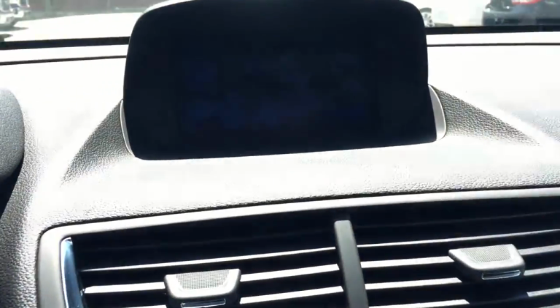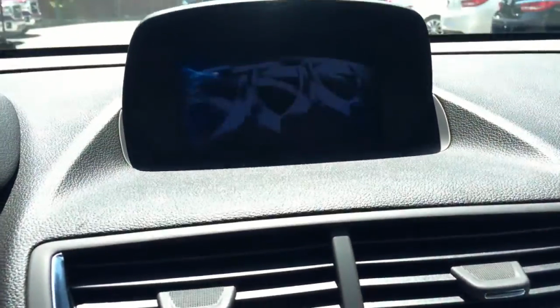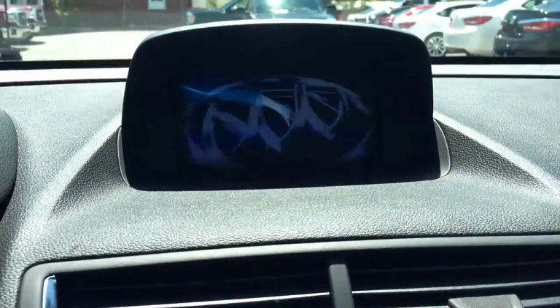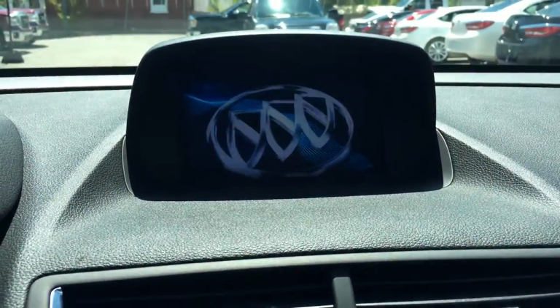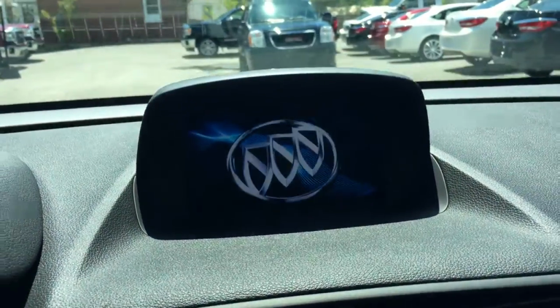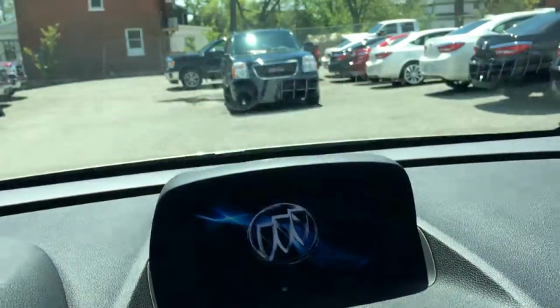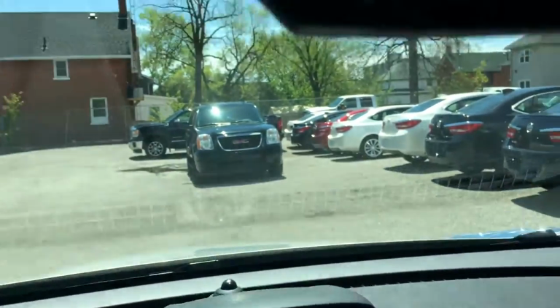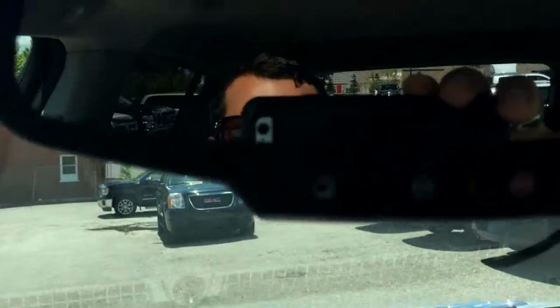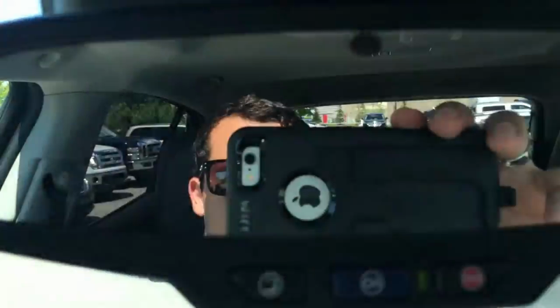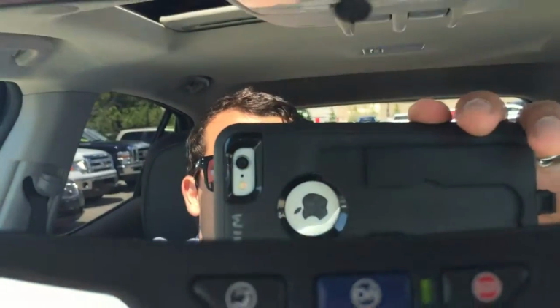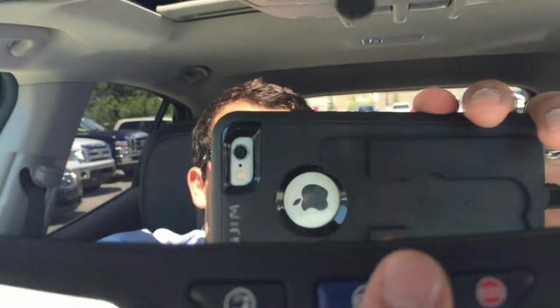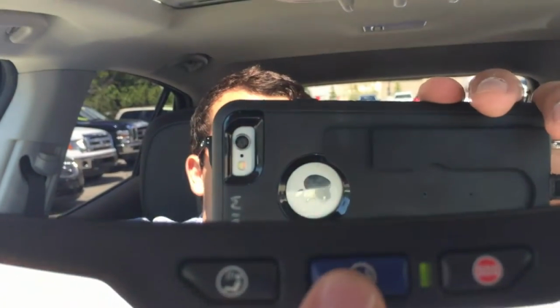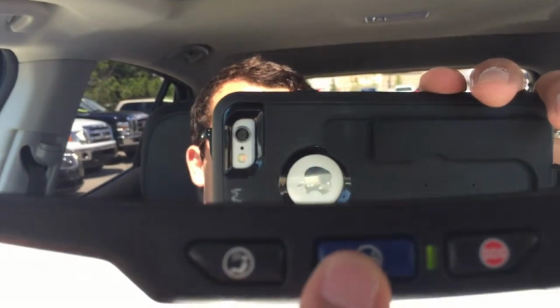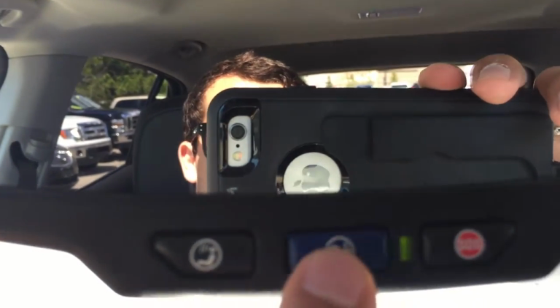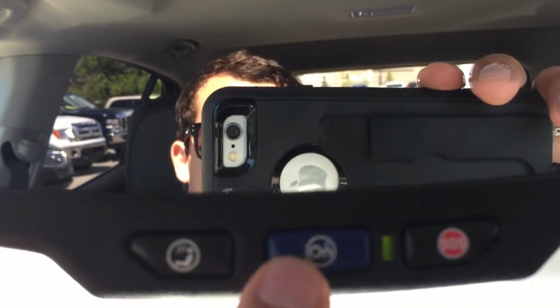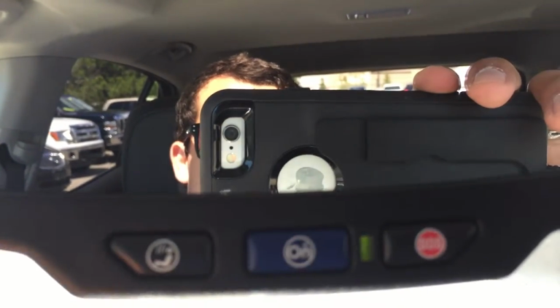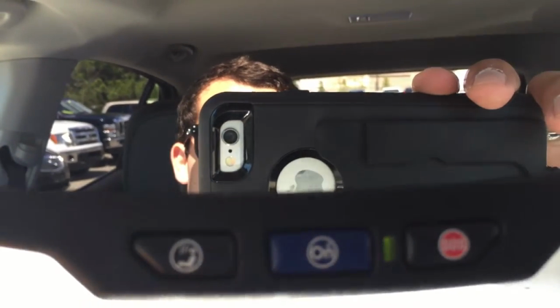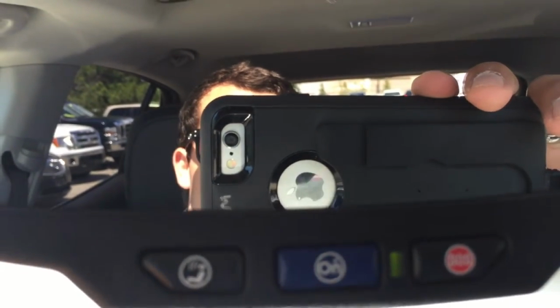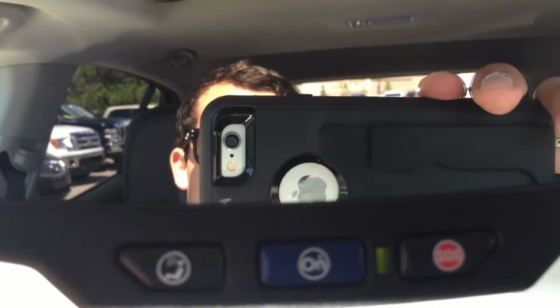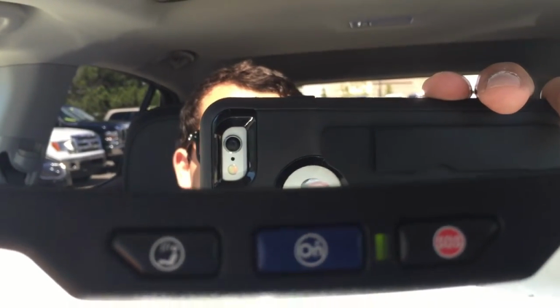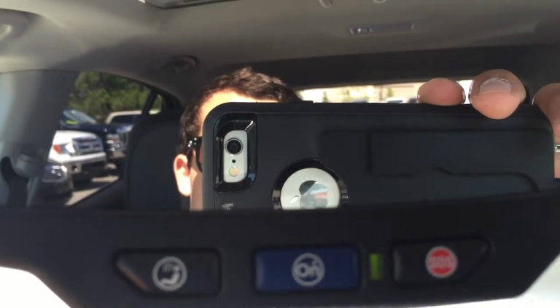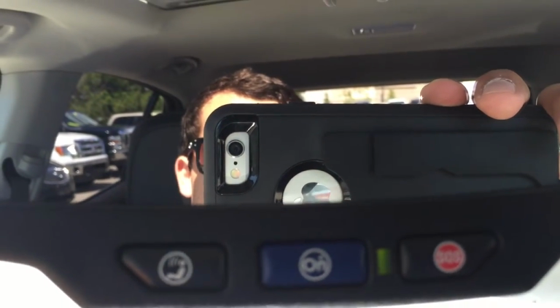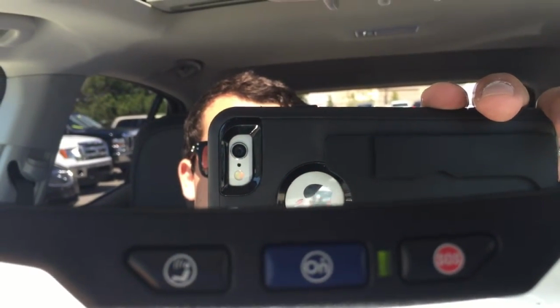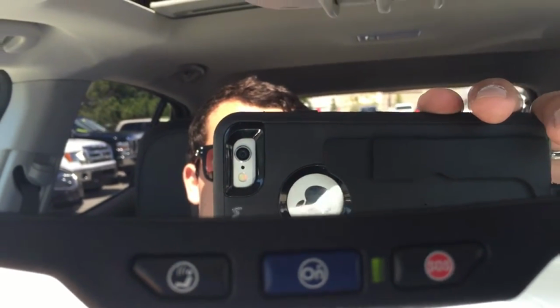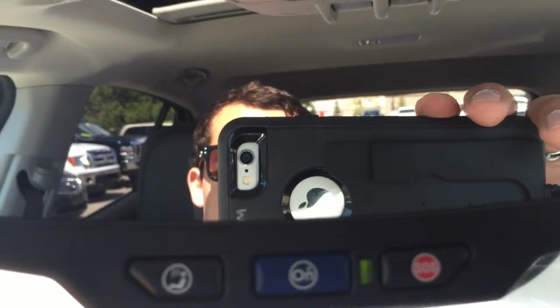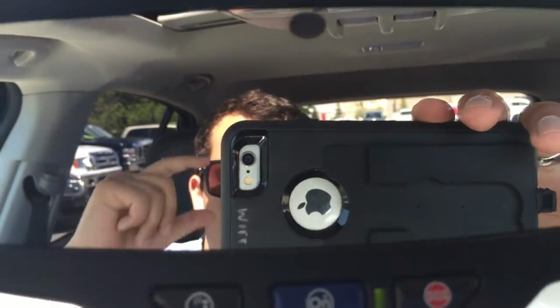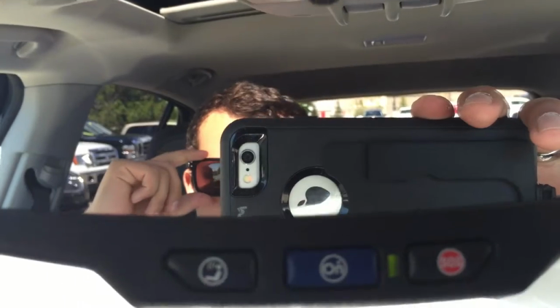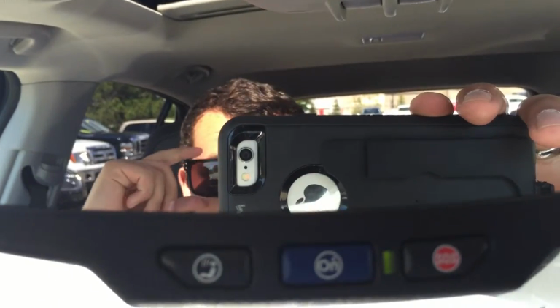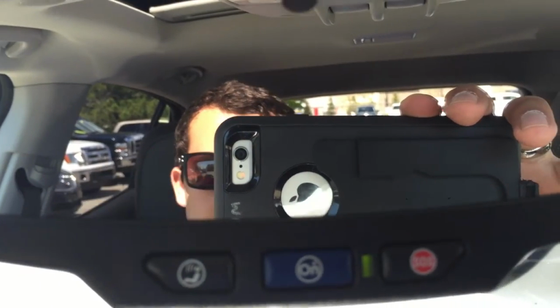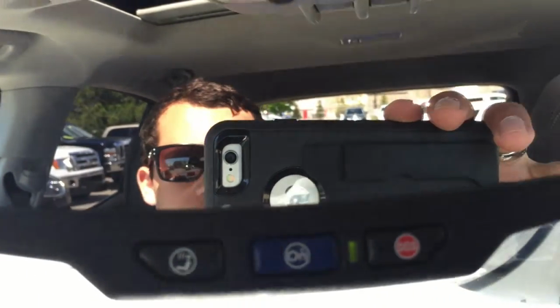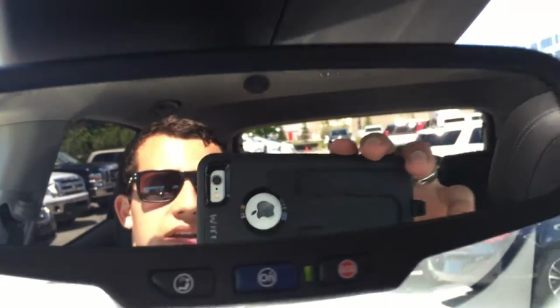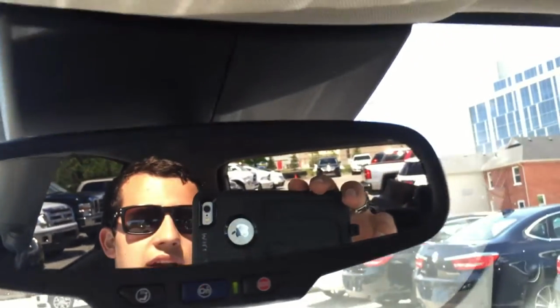Now as this screen comes to life, I will show you that you do have OnStar. If you just click that blue button right there, you can call OnStar and they can help you out with any situation that you have.